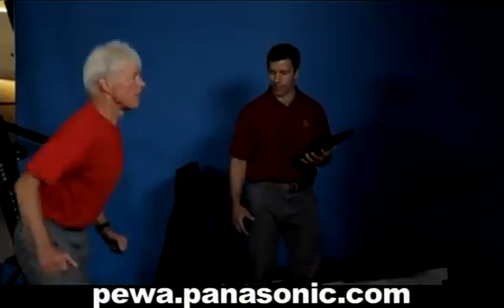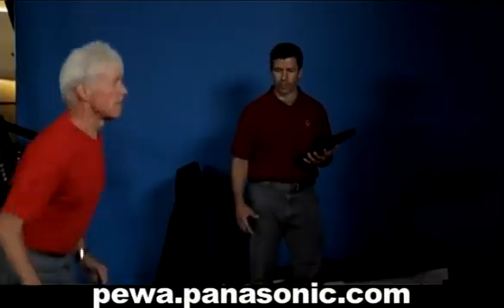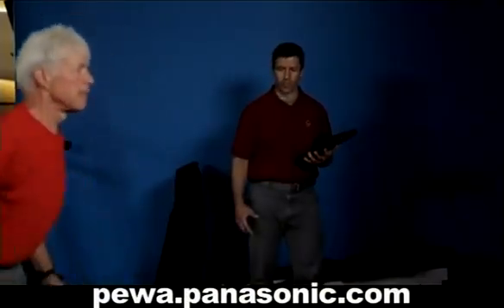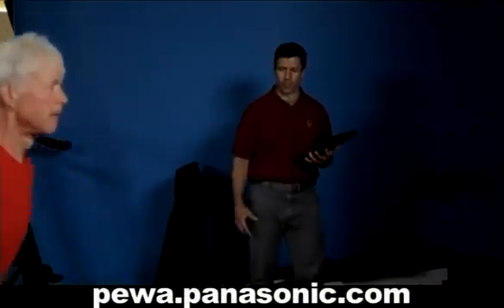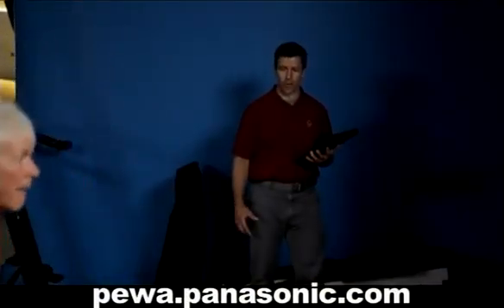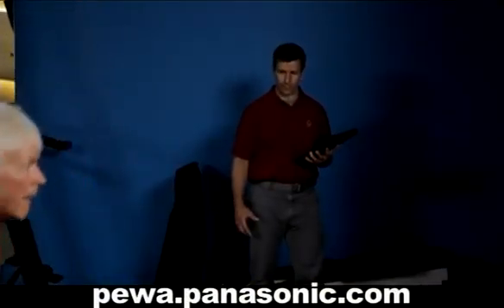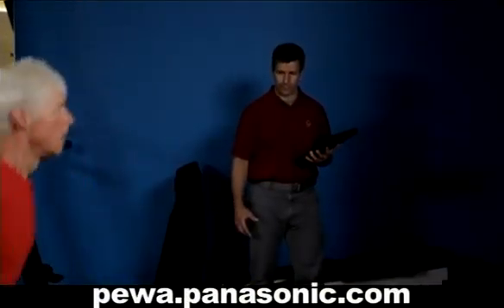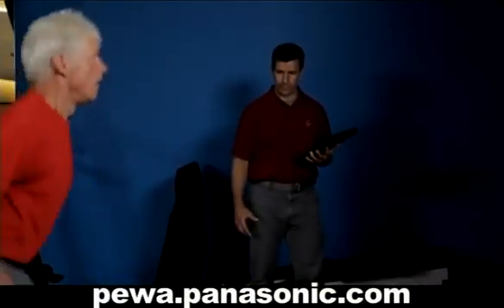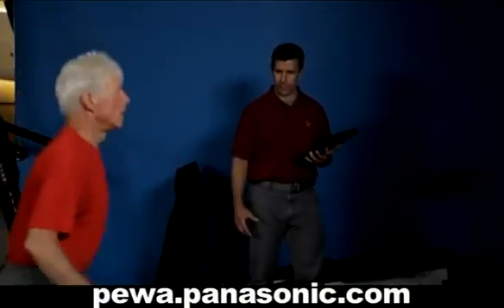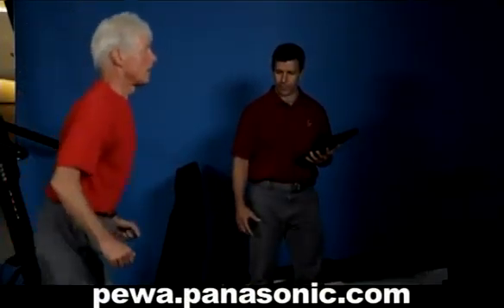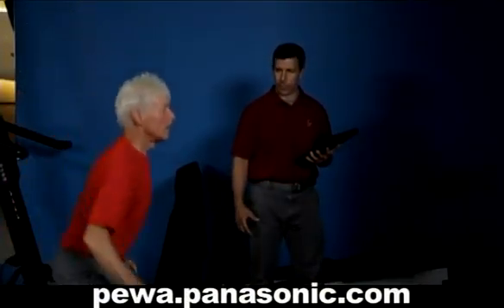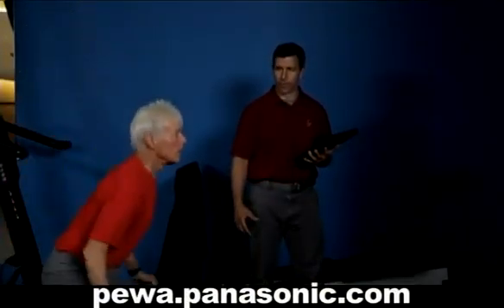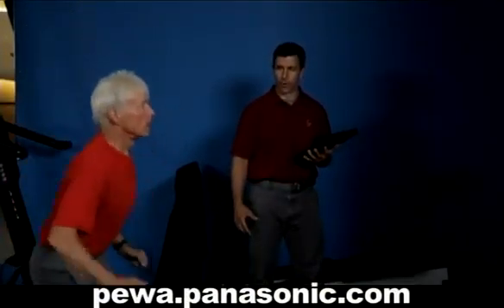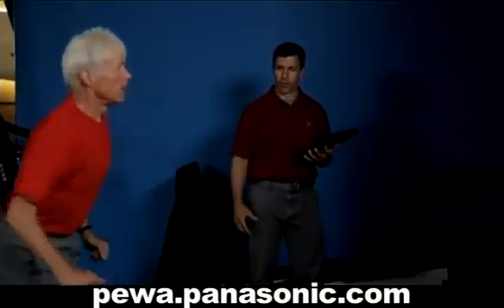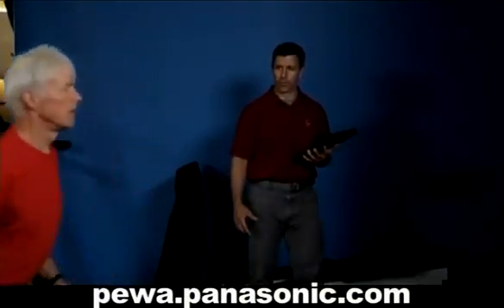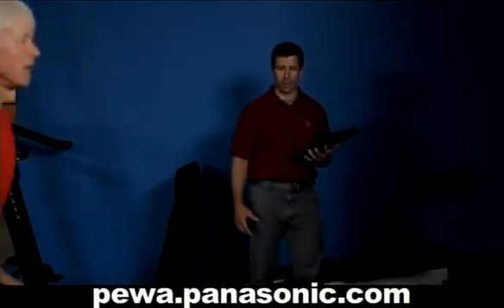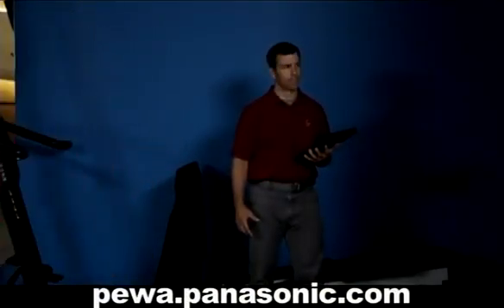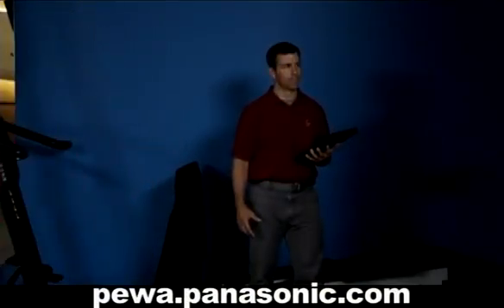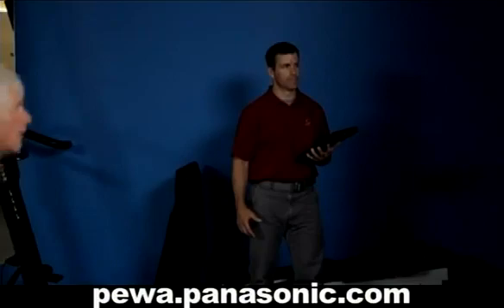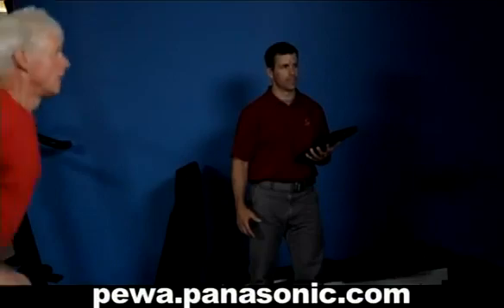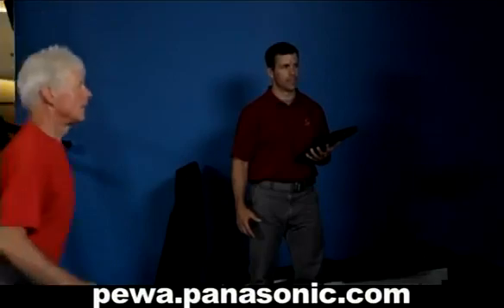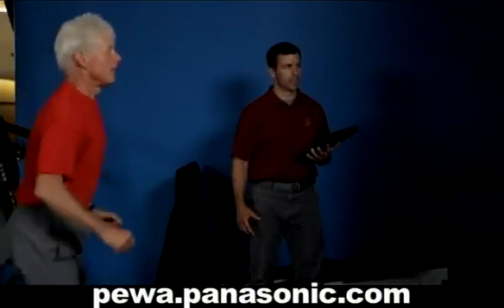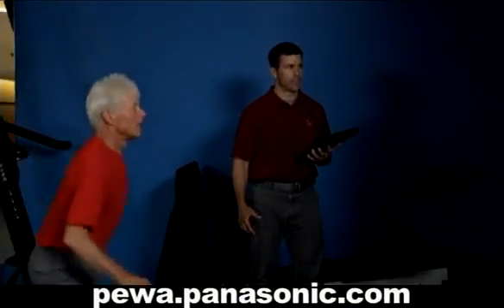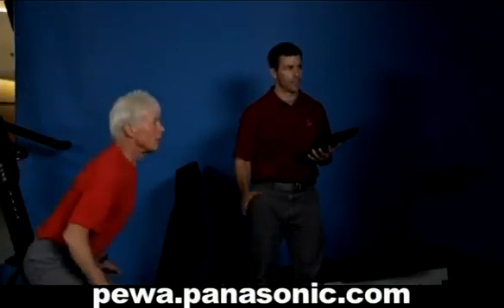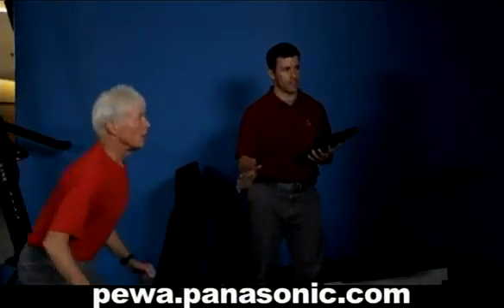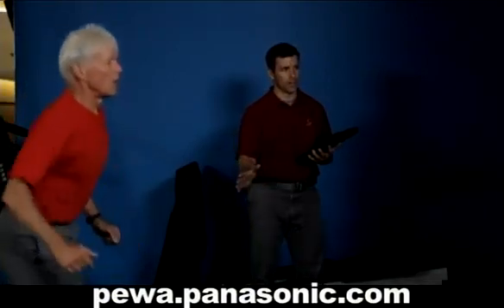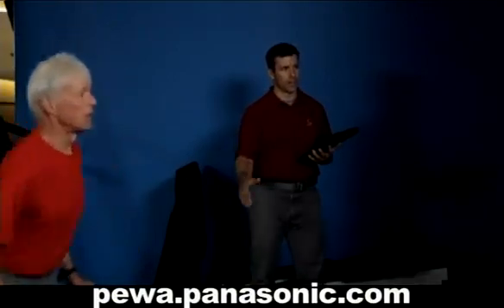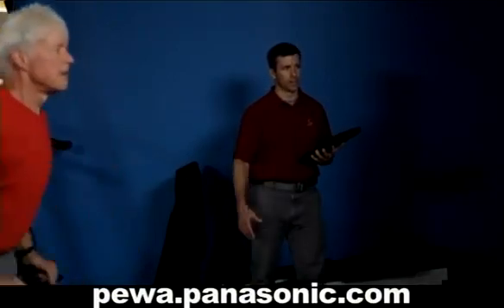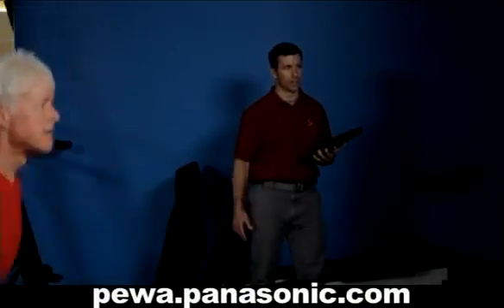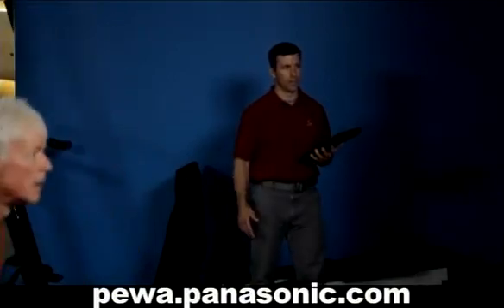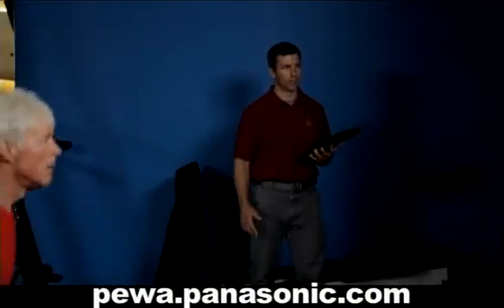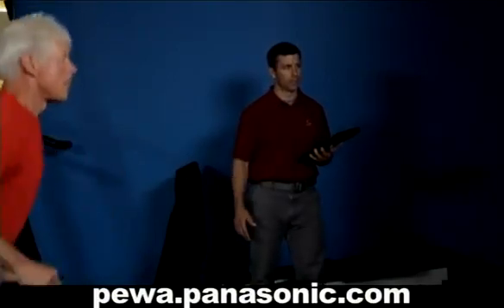Creating a revolutionary way for surgeons, physicians and therapists to monitor patient movement and healing like never before.